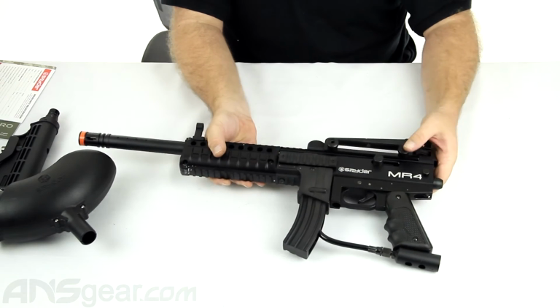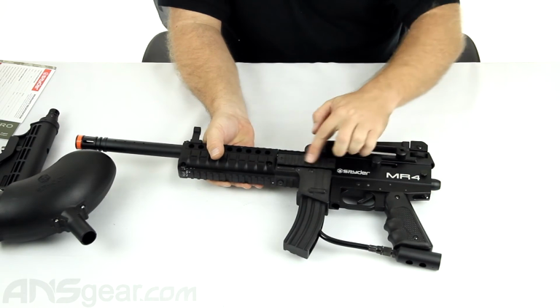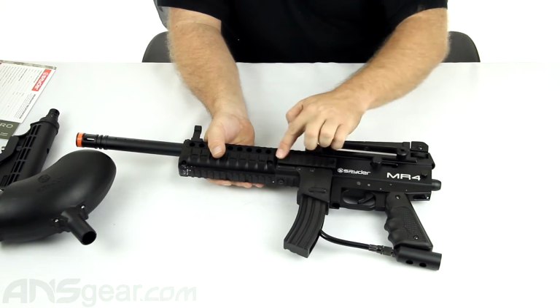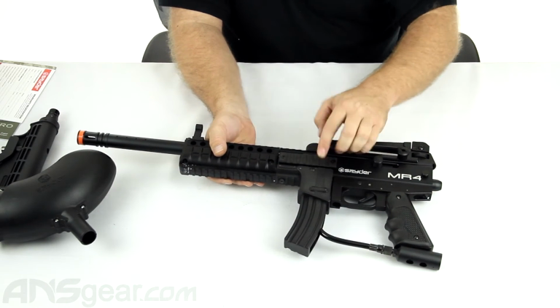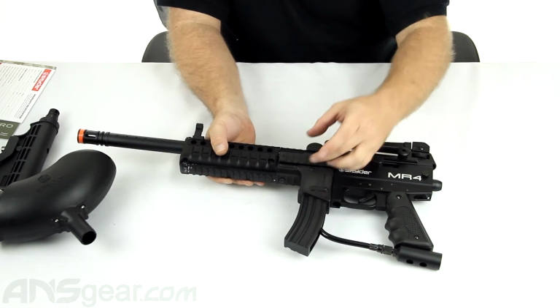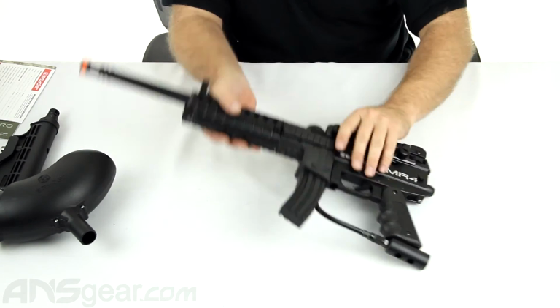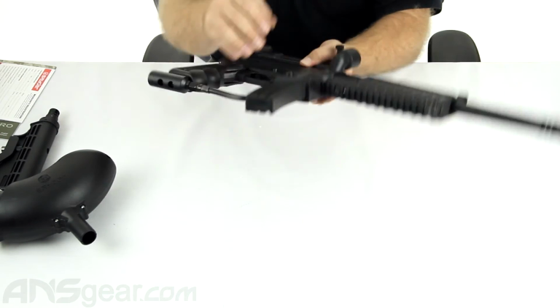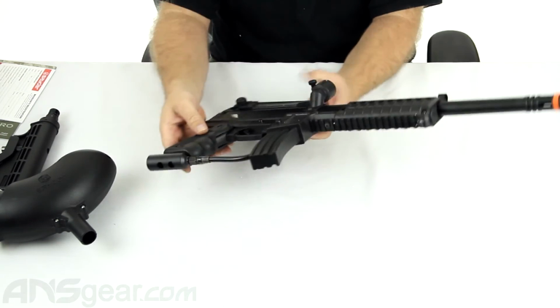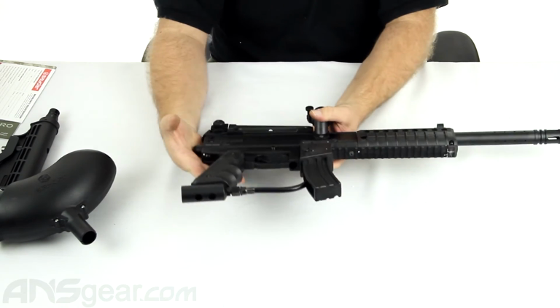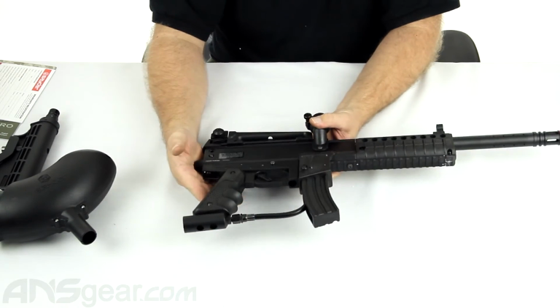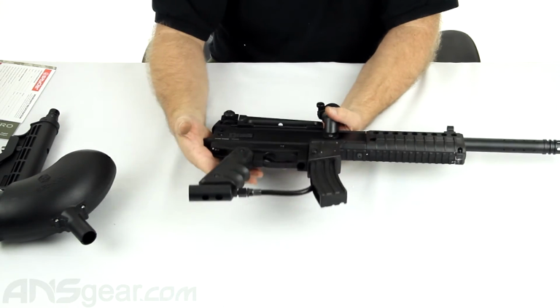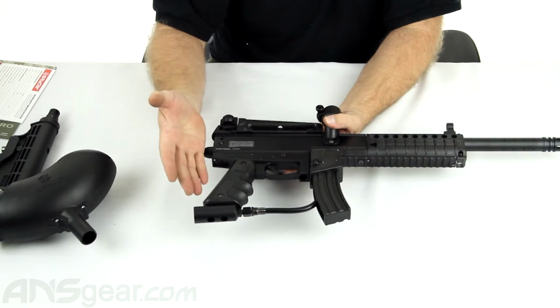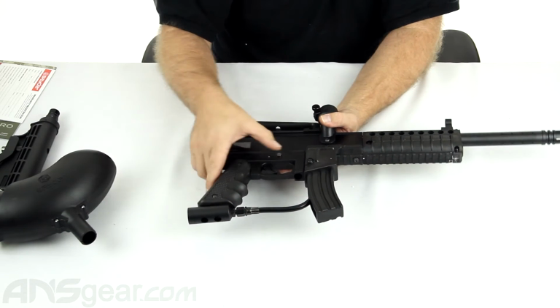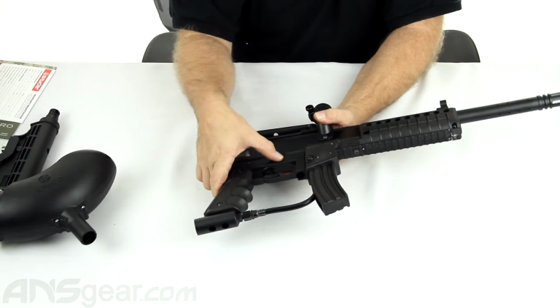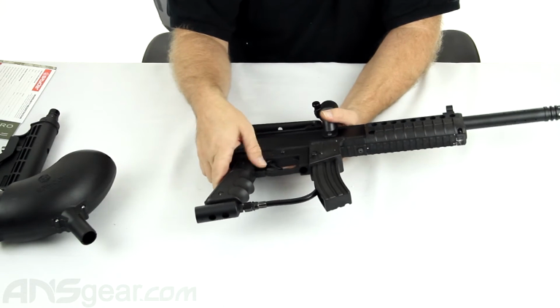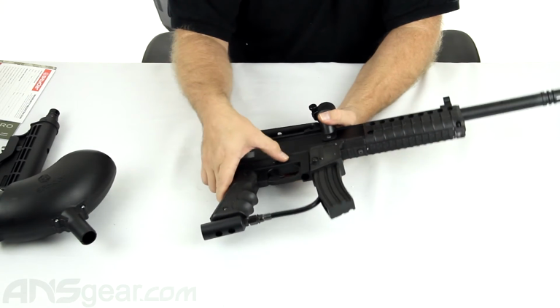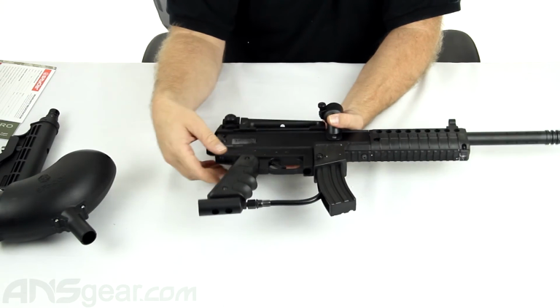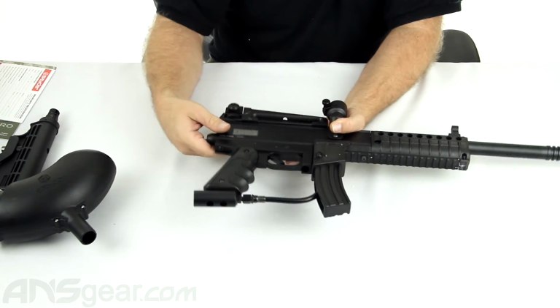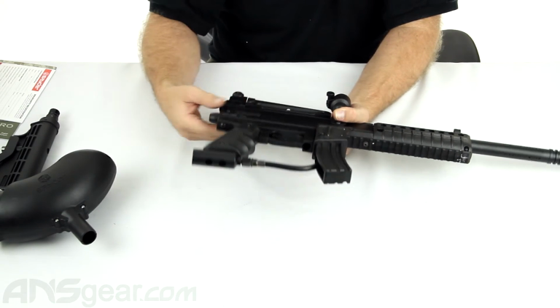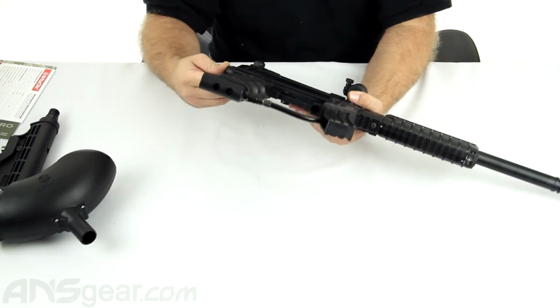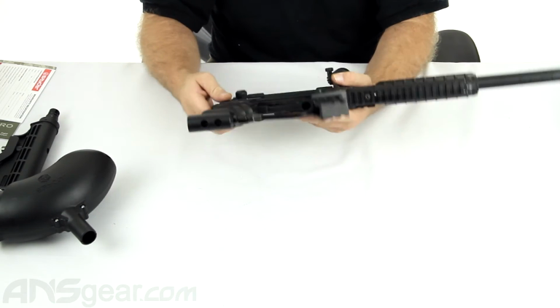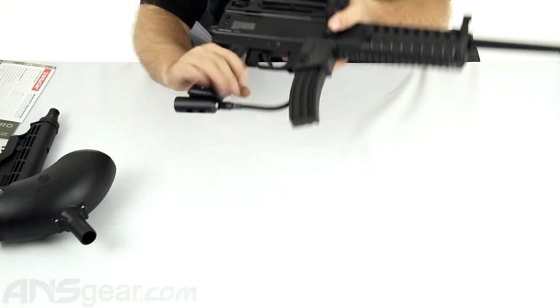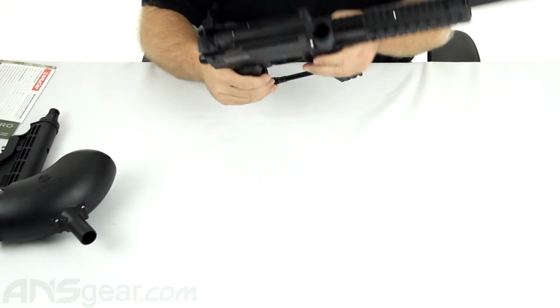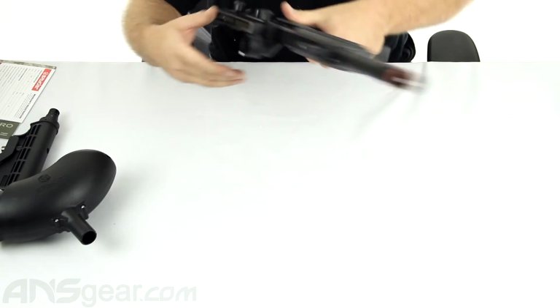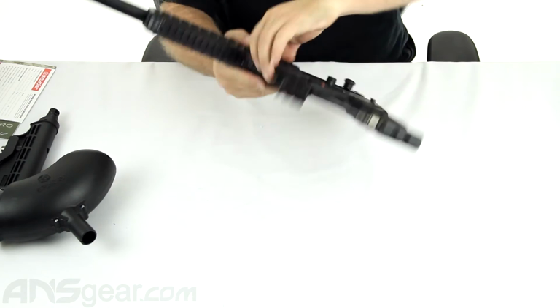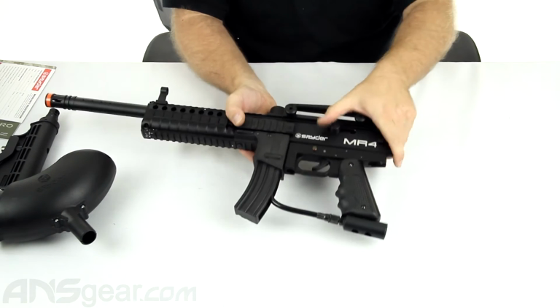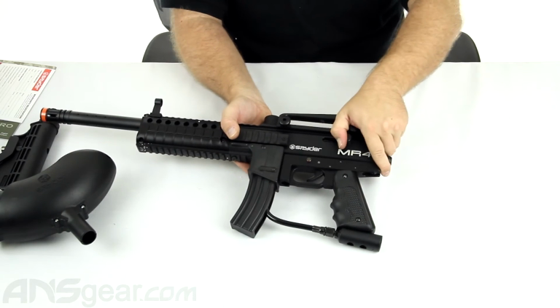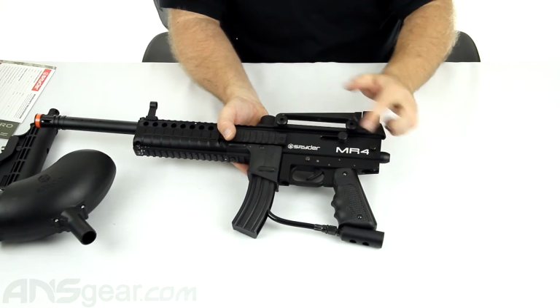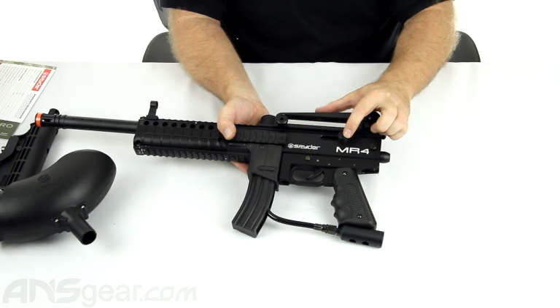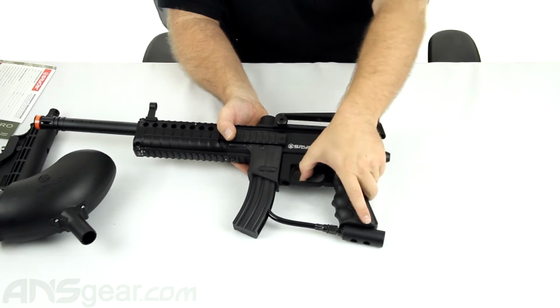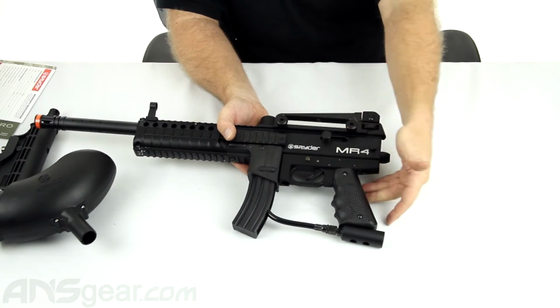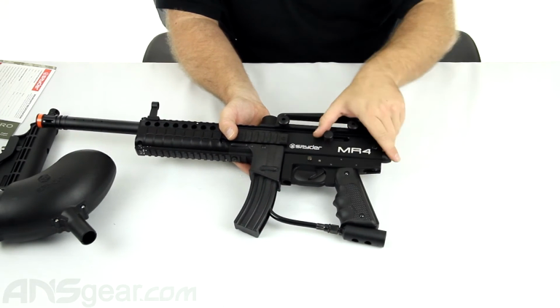Plus you've got rails on the sides too. Standard operation for a Spyder — safety right there, cock the gun back on the side, and then you just go ahead and shoot.